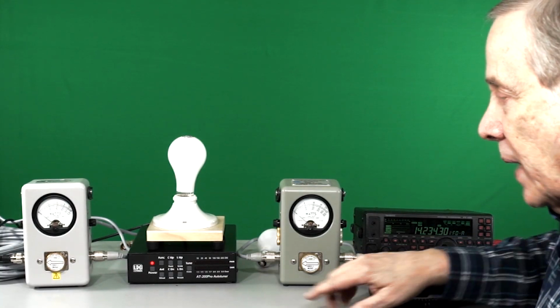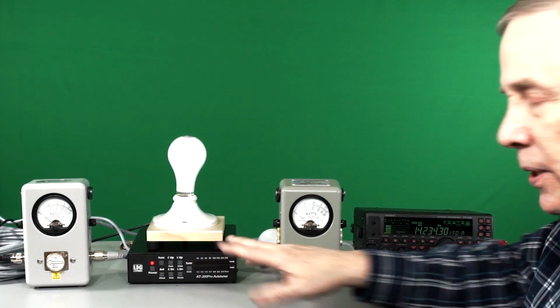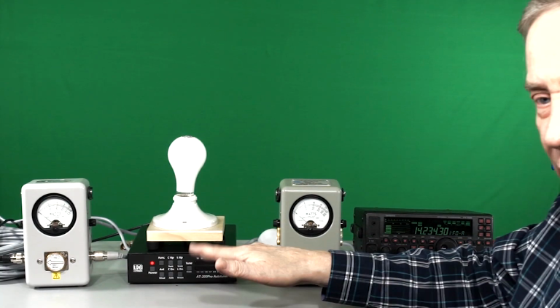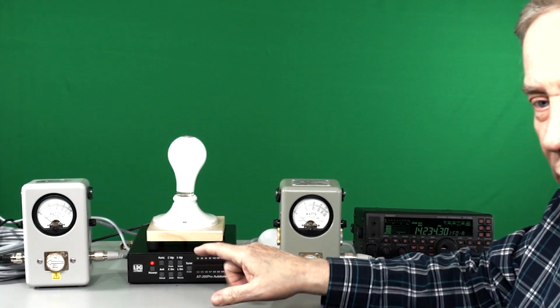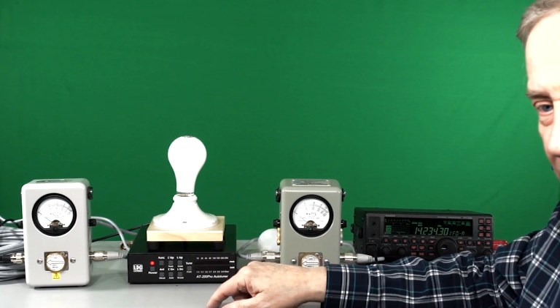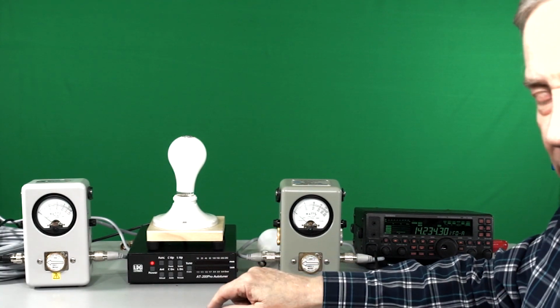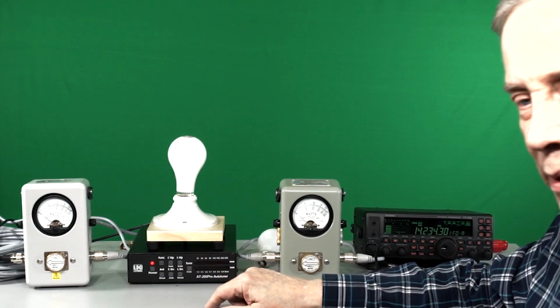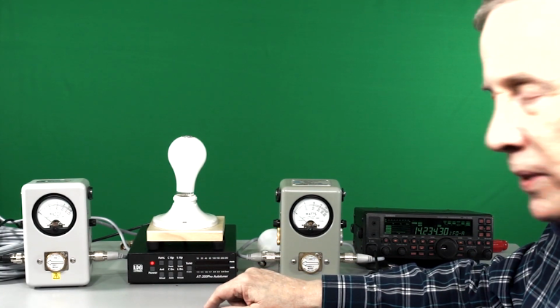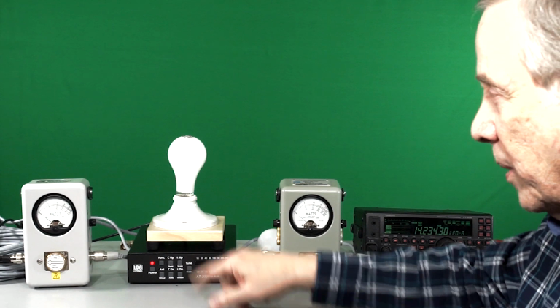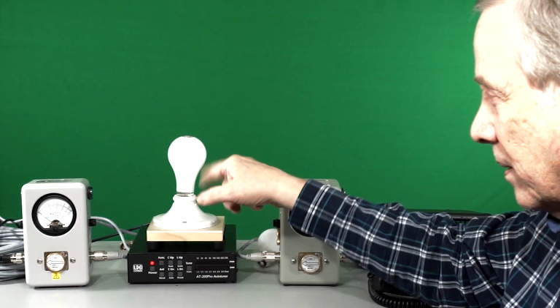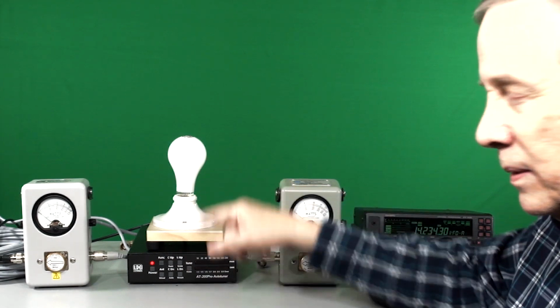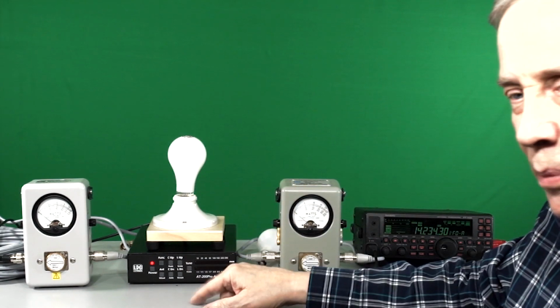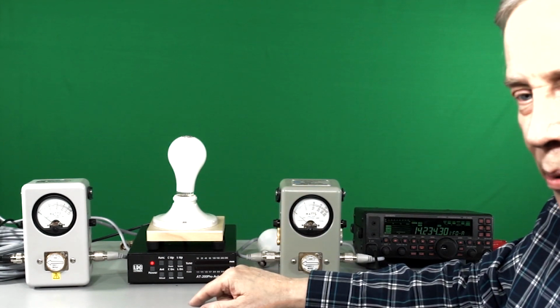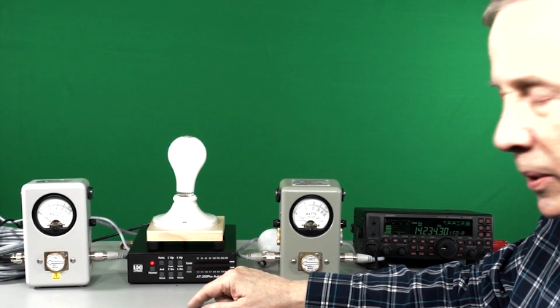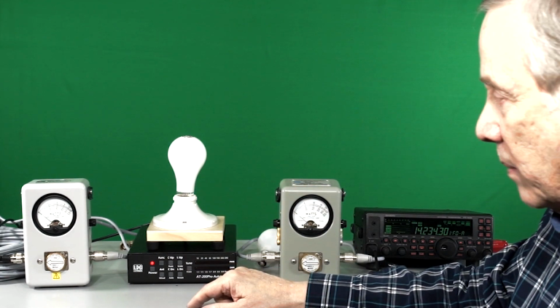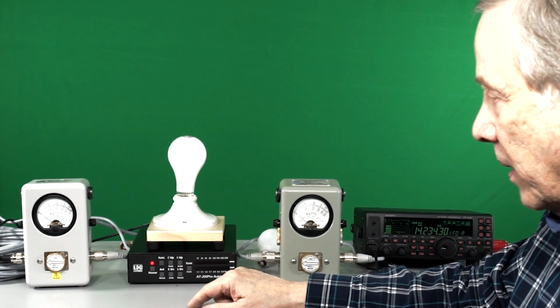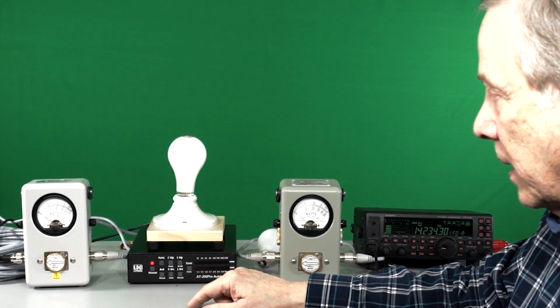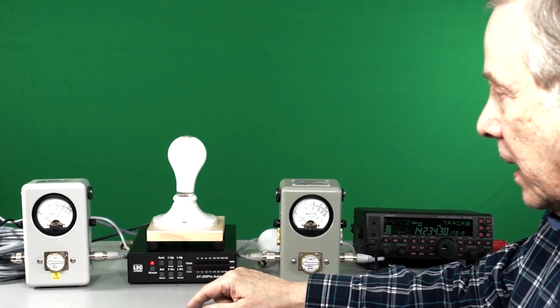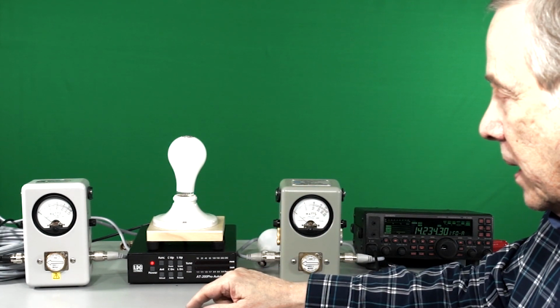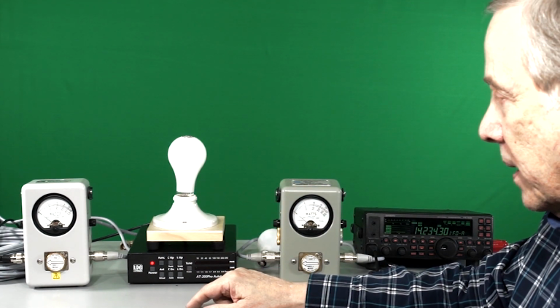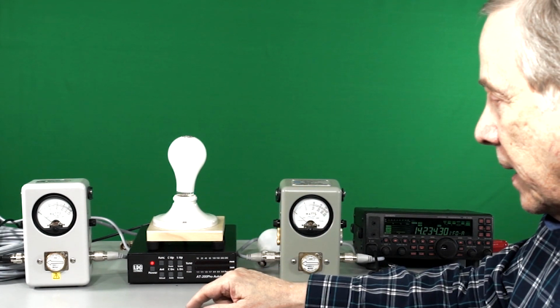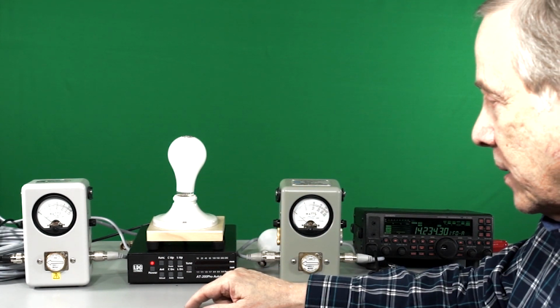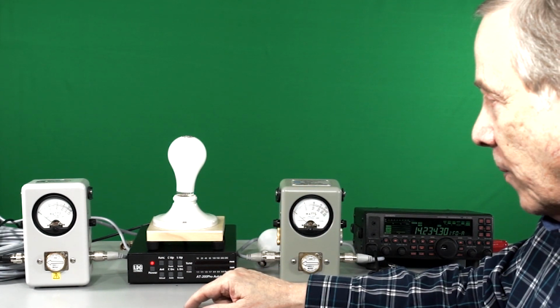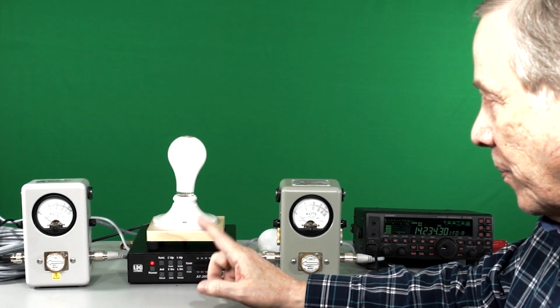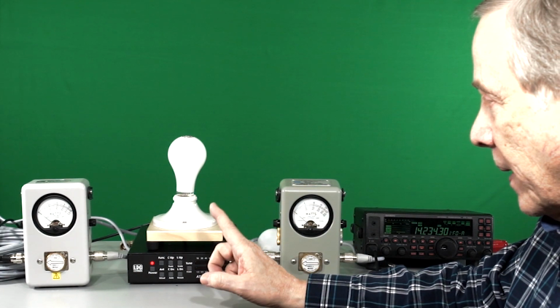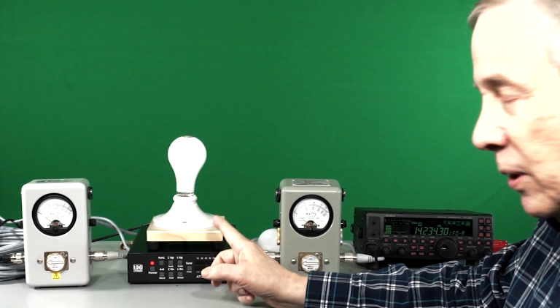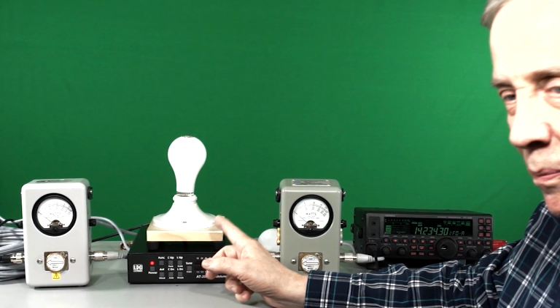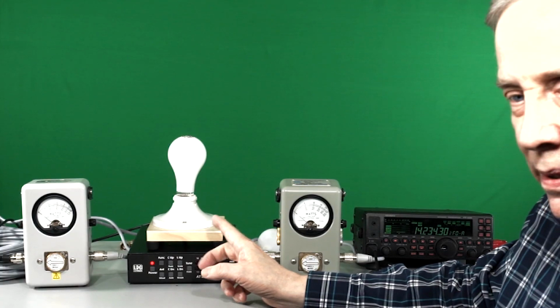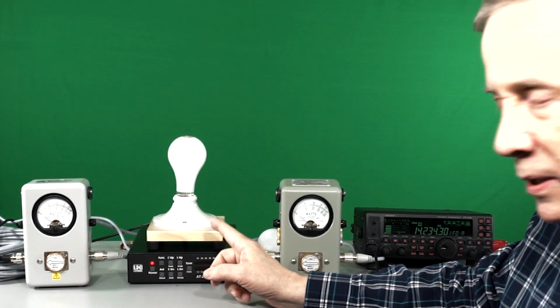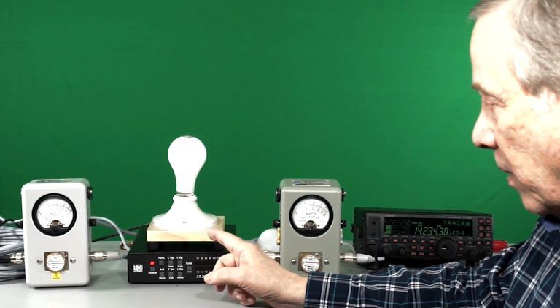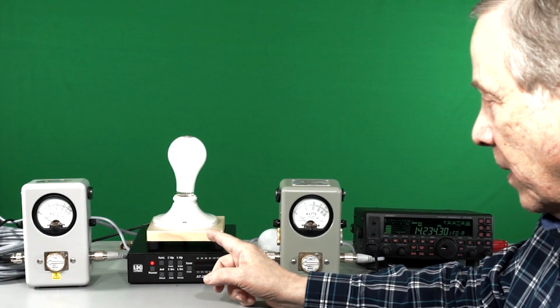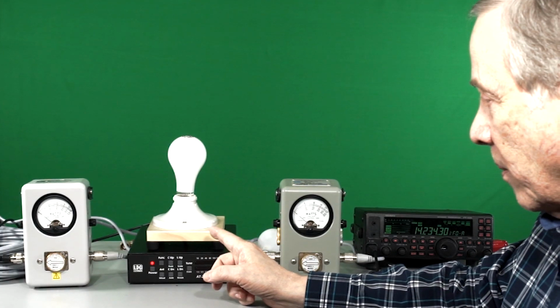Had to tune it manually because it wasn't matching, but the bulb probably presents a bit of a crazy impedance — it's probably a bit awkward.